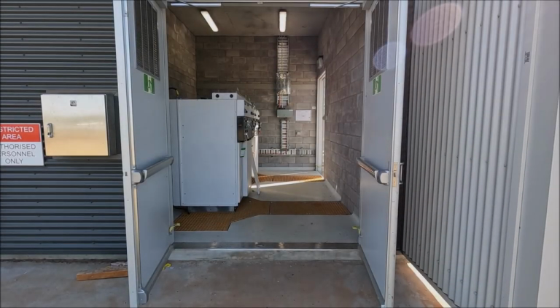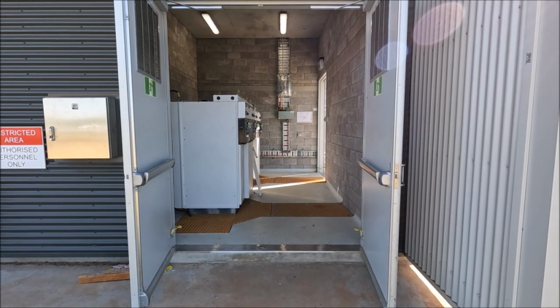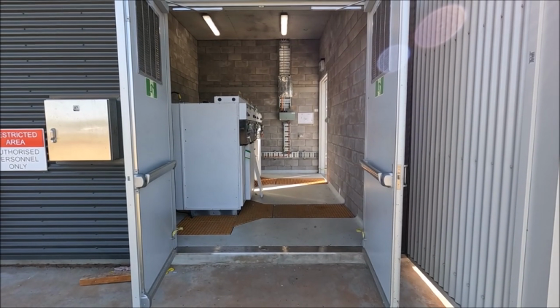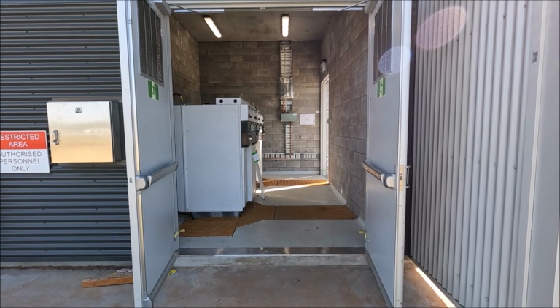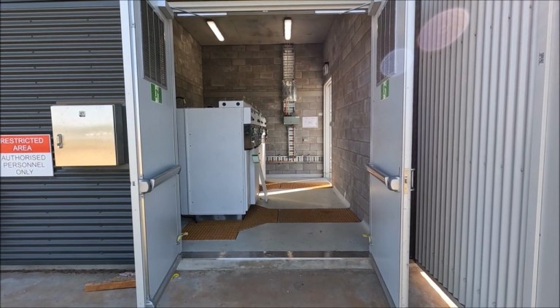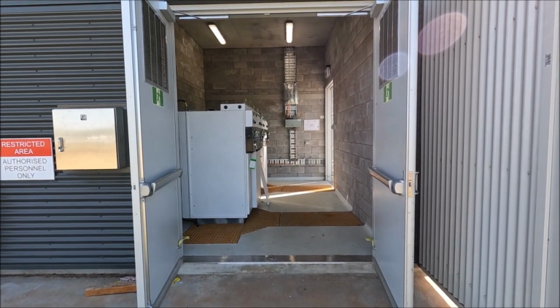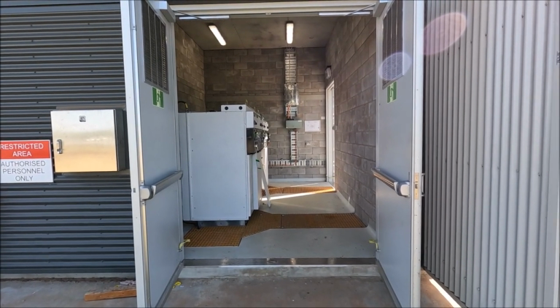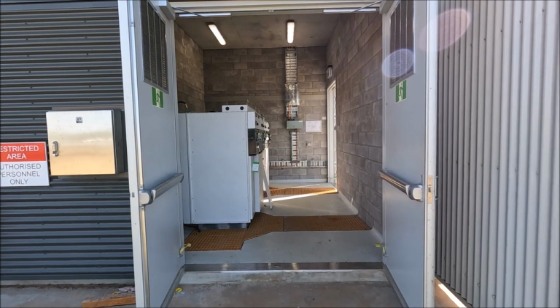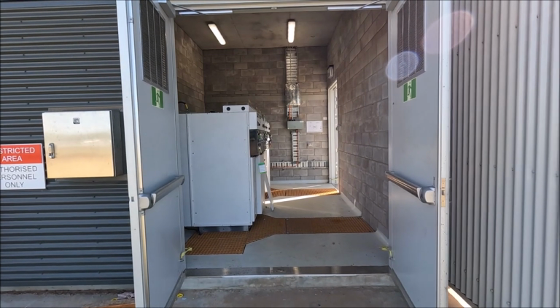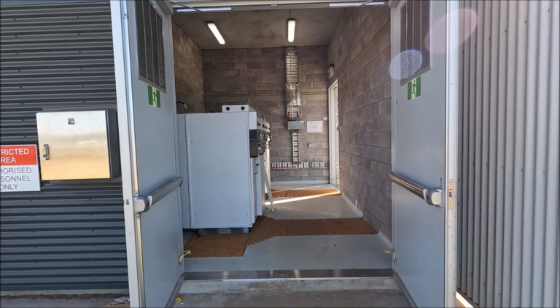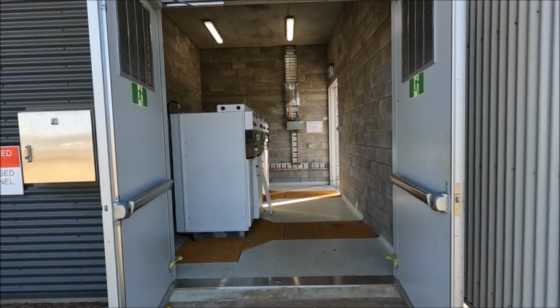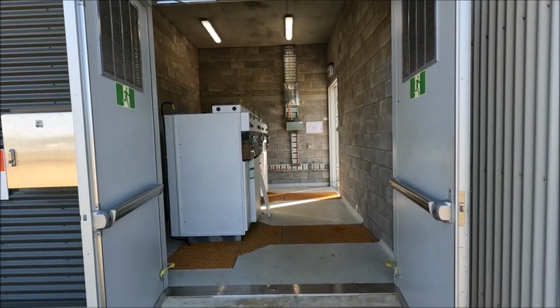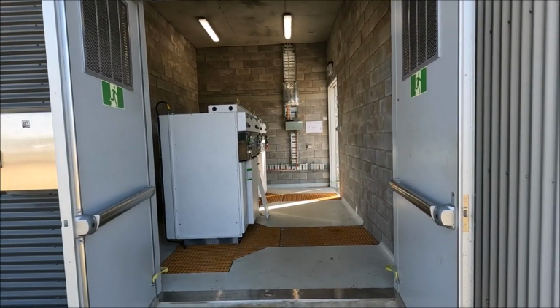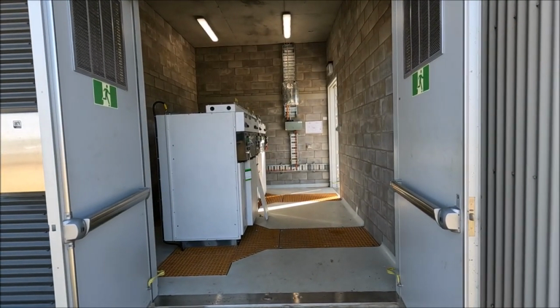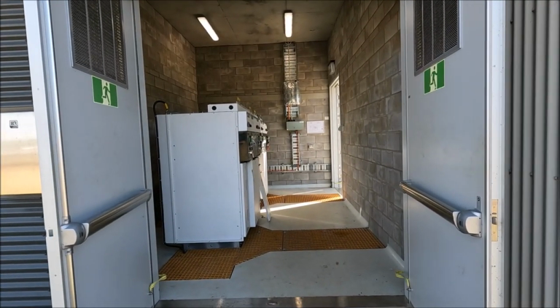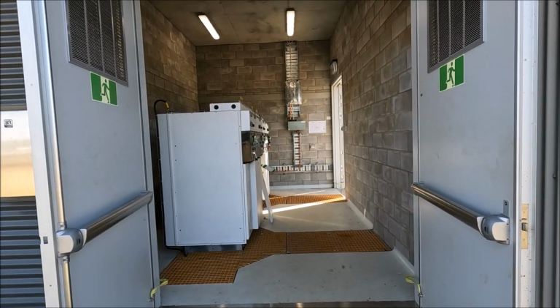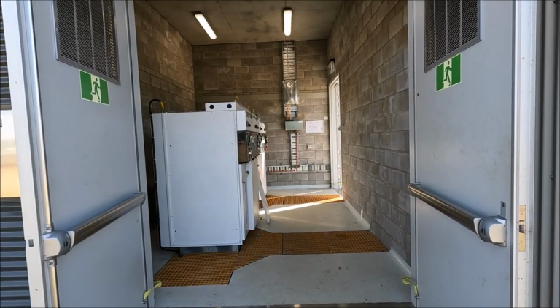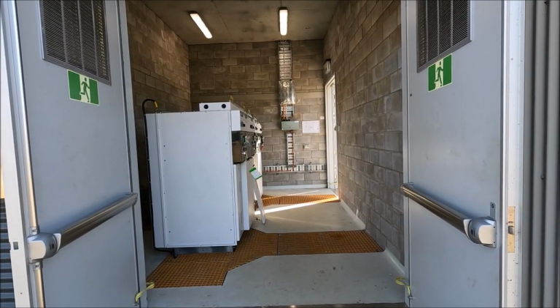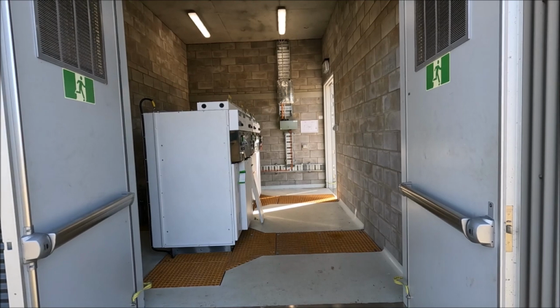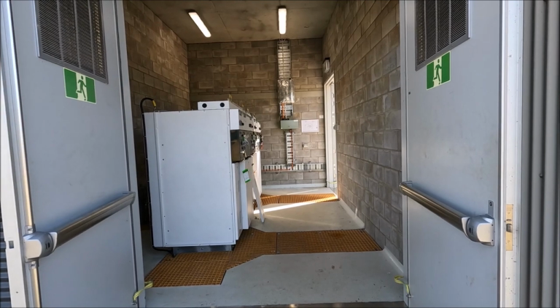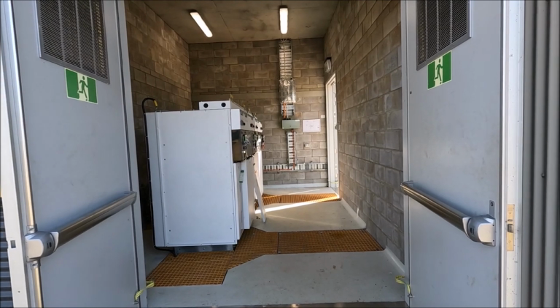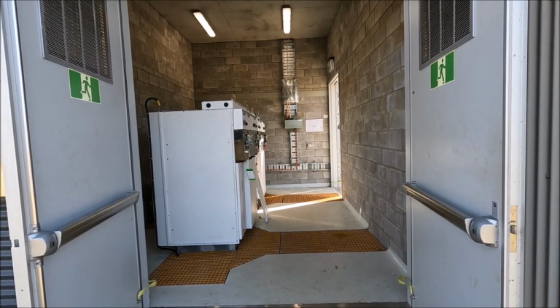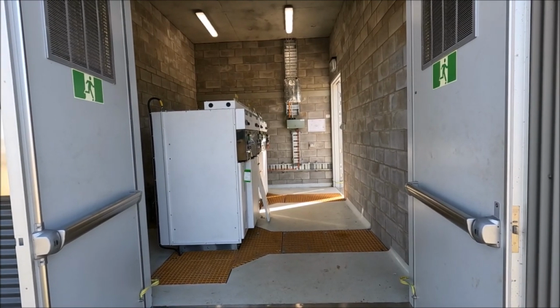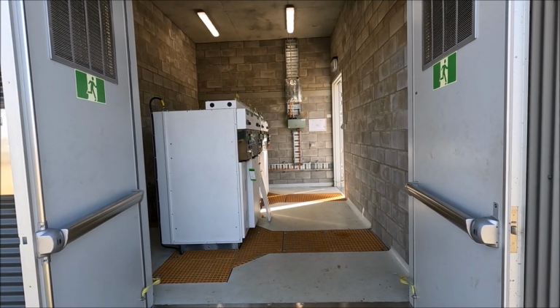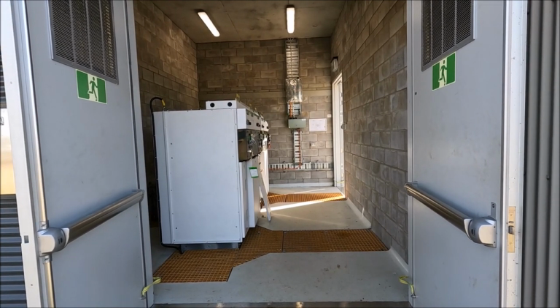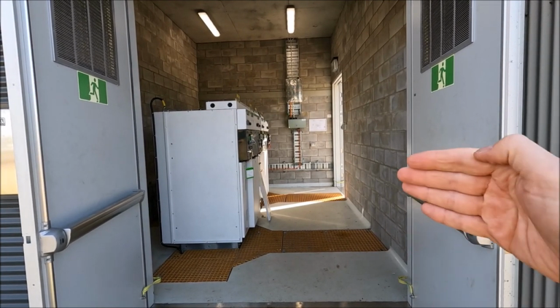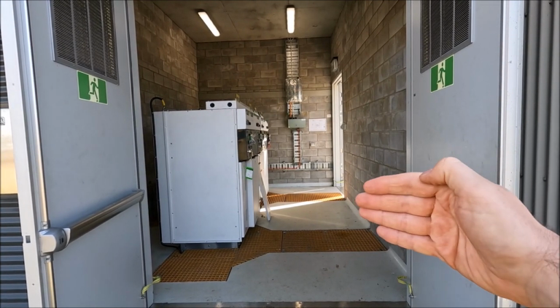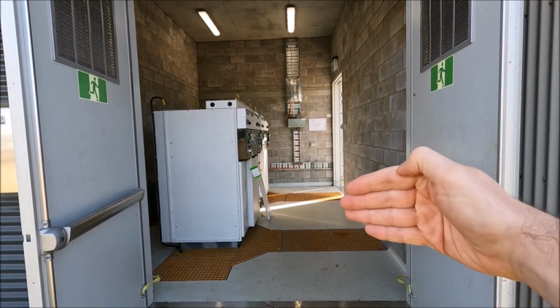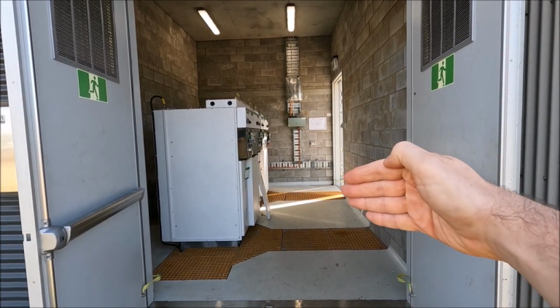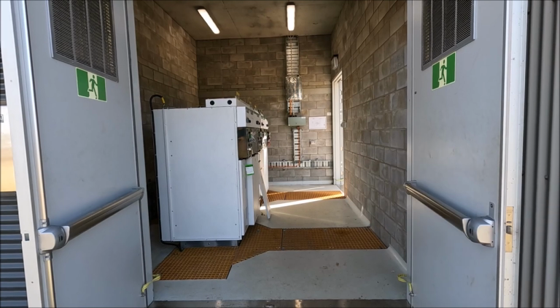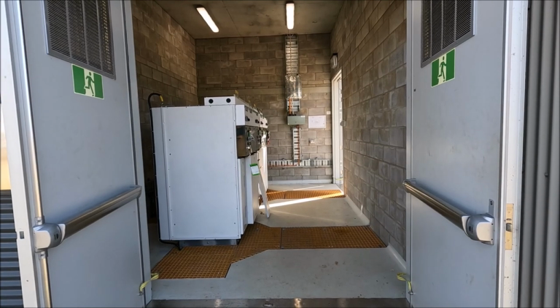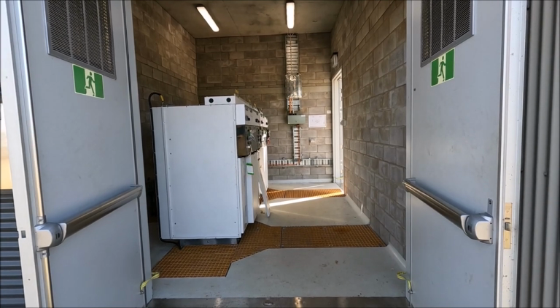Hi there guys, welcome to another Ross Perry Productions video. In this video I'm going to be showing you around an 11kV switching station and this one is rated at 12 MVA. That 12 MVA is split between two feeders at 6 MVA each.